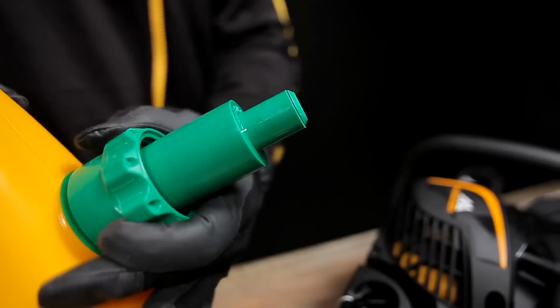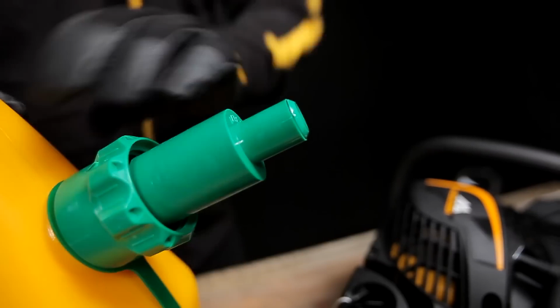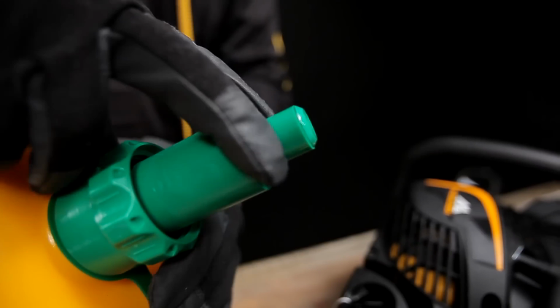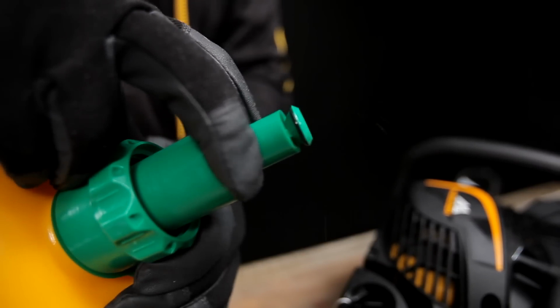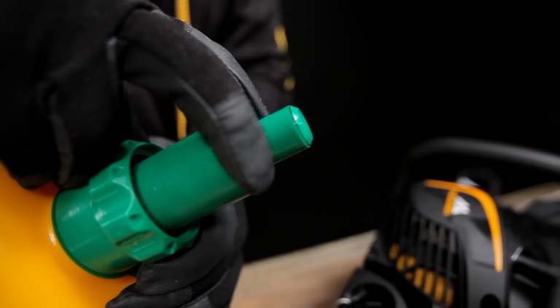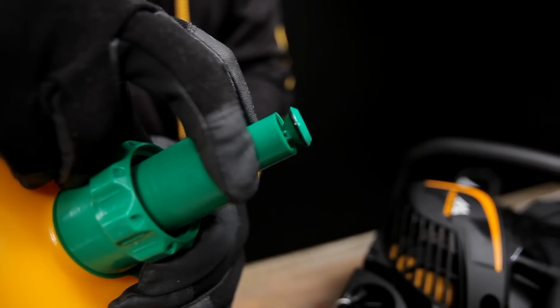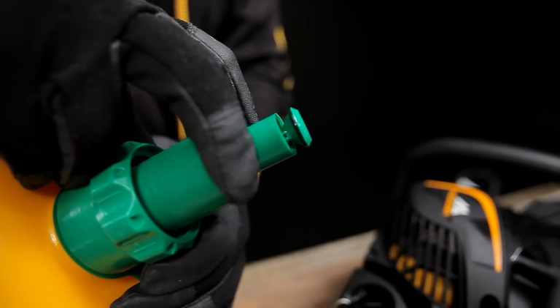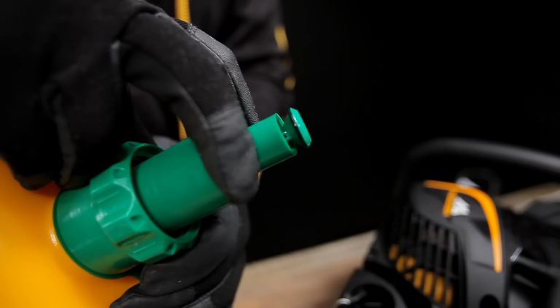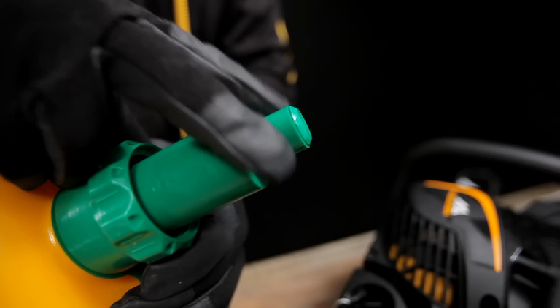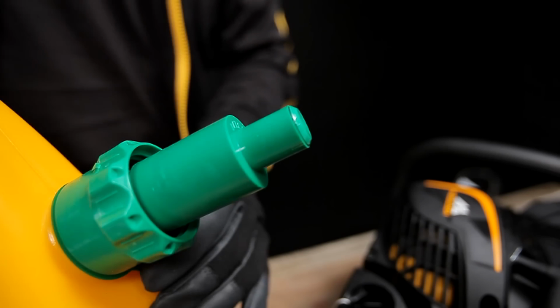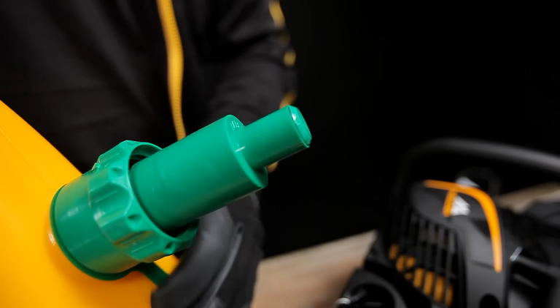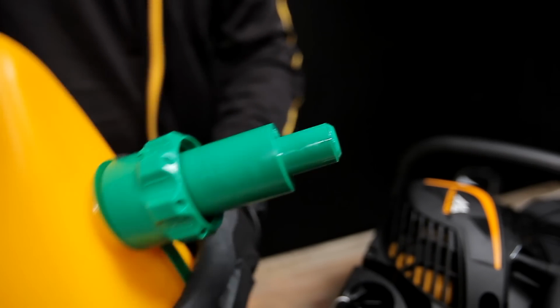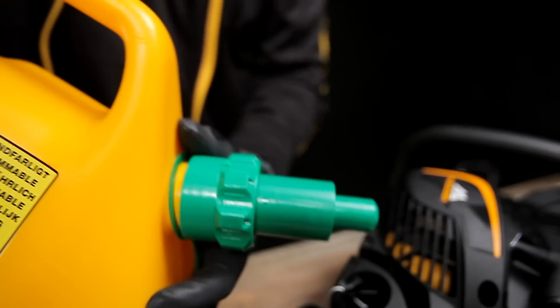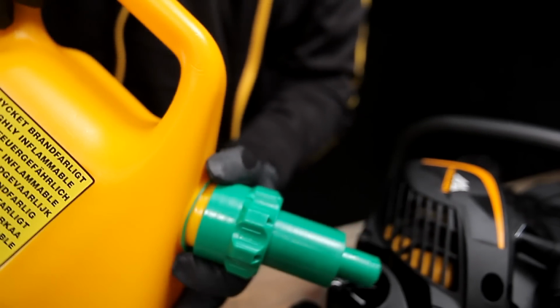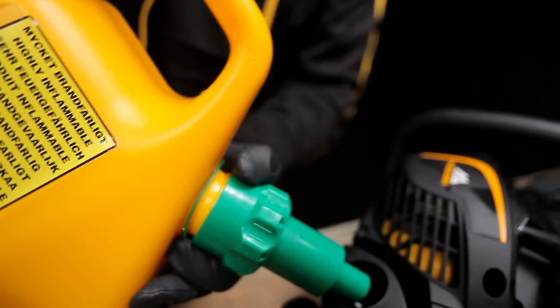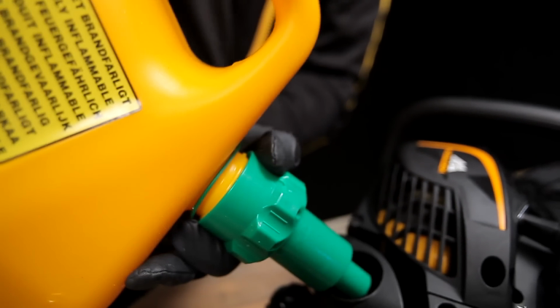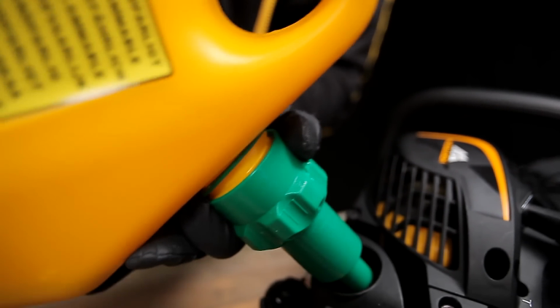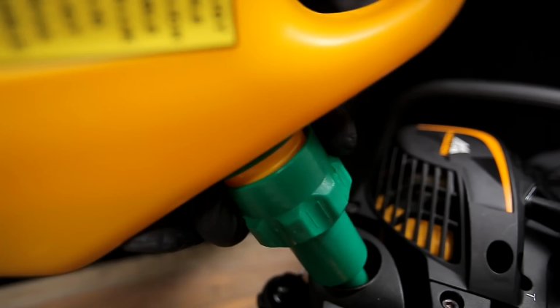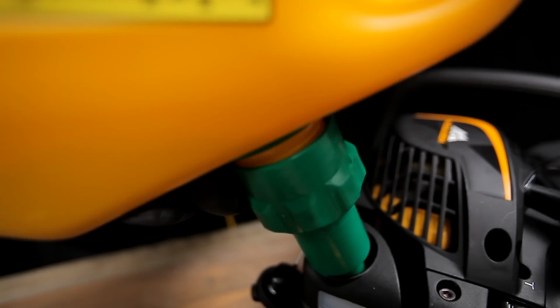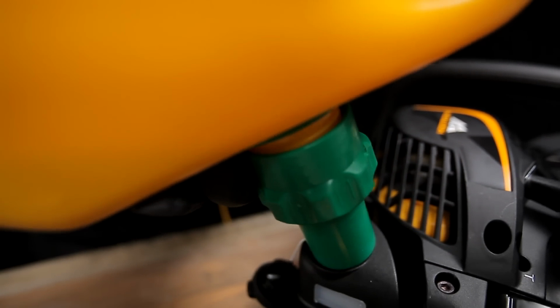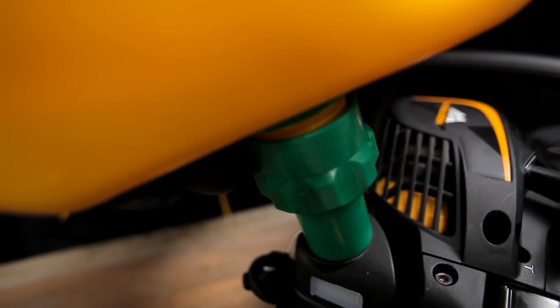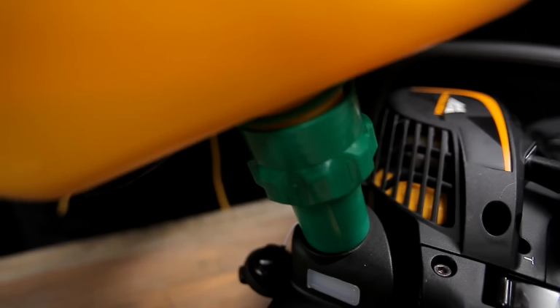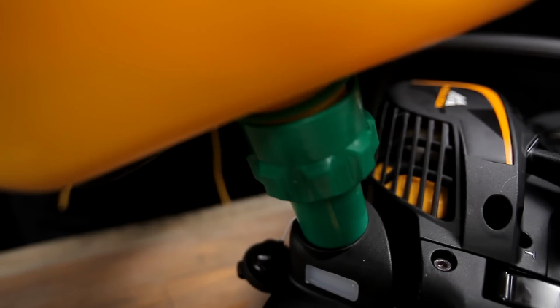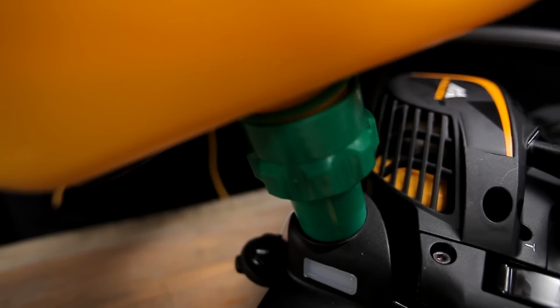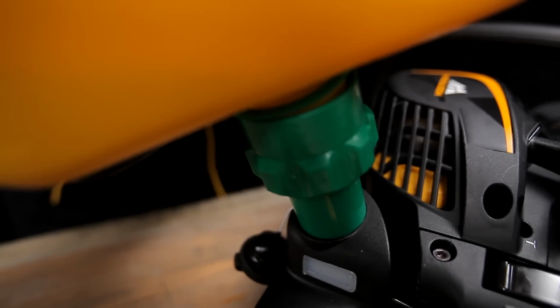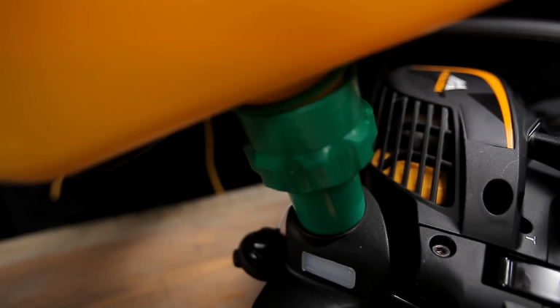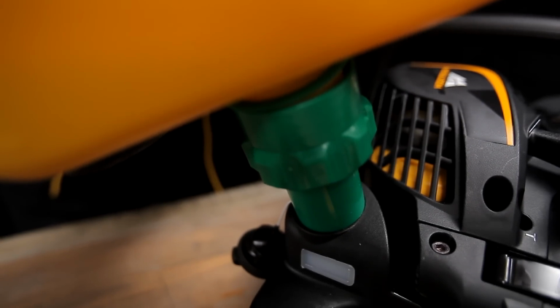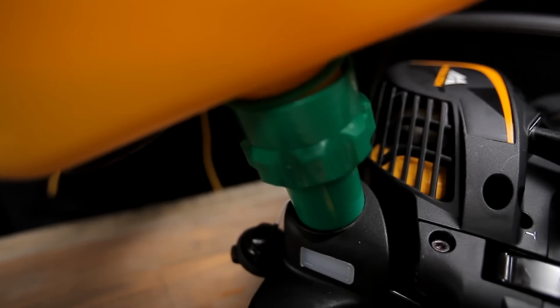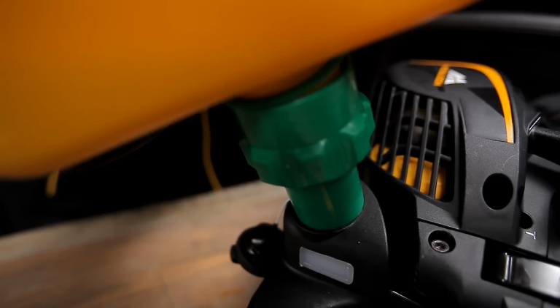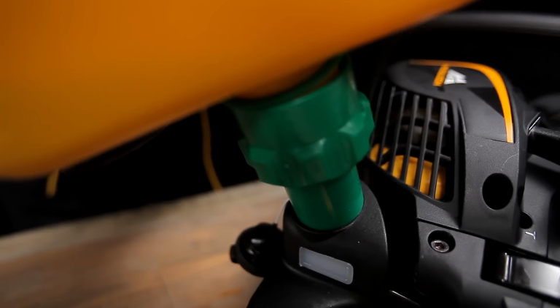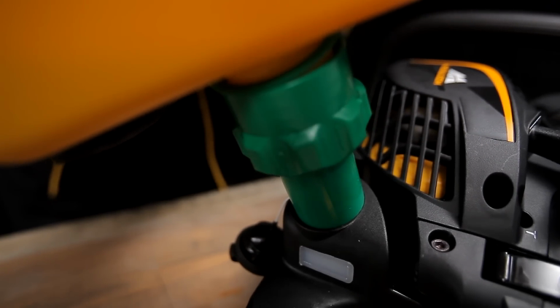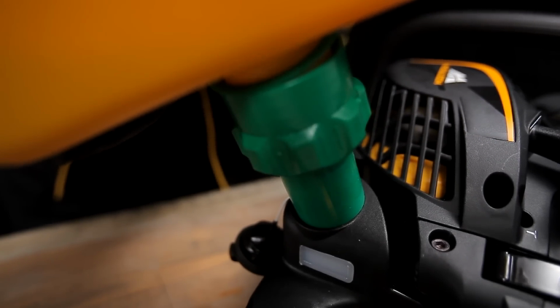The combined oil and fuel can has an overfill protection to avoid unnecessary spillage. The fuel will flow from the can as long as there is pressure on the spout, and it will stop automatically when the tank is full.